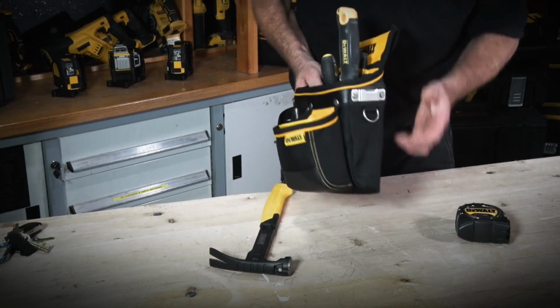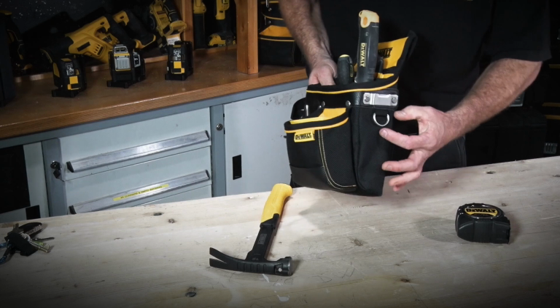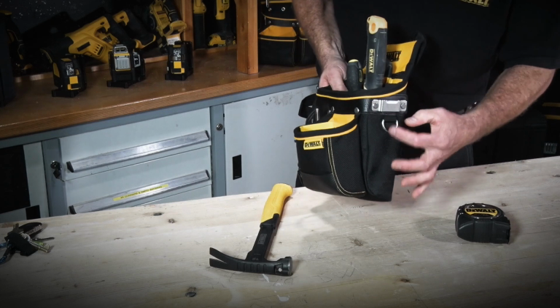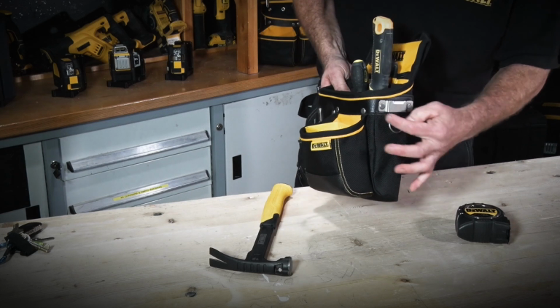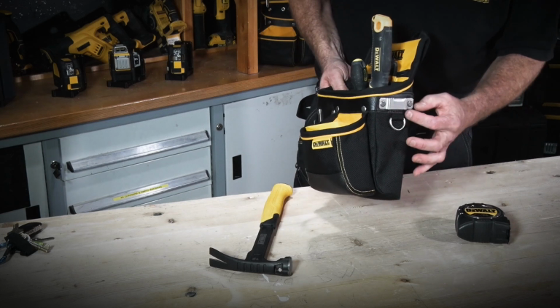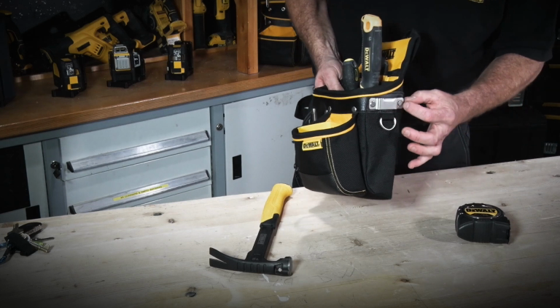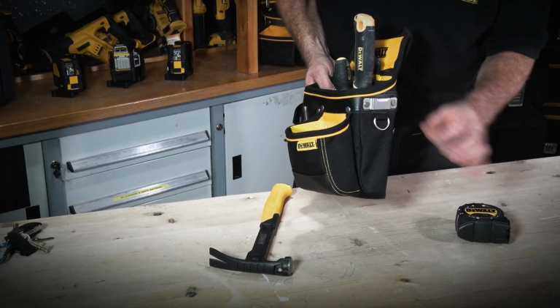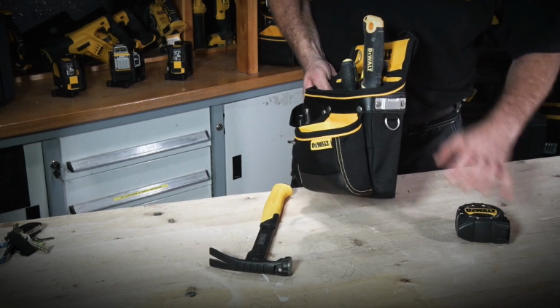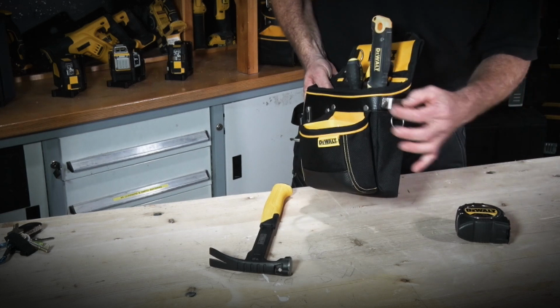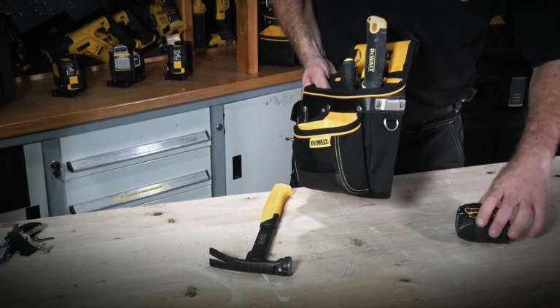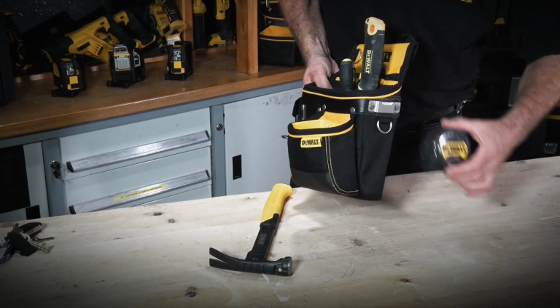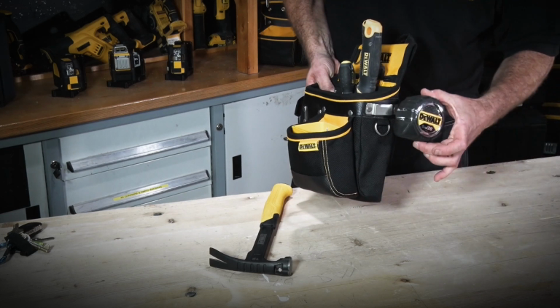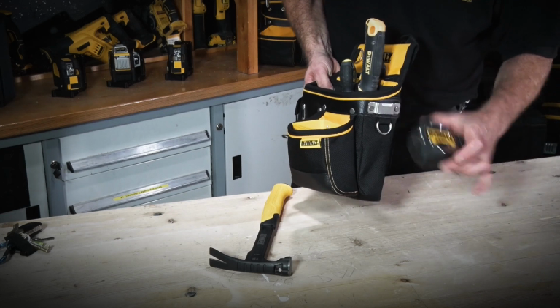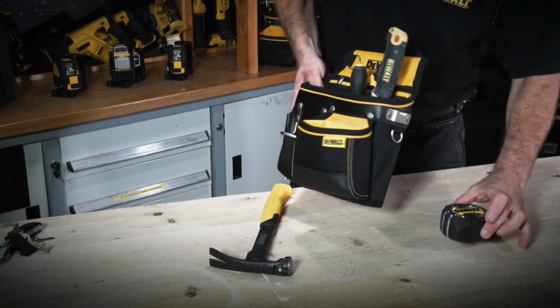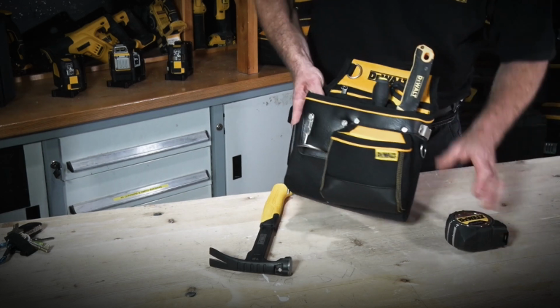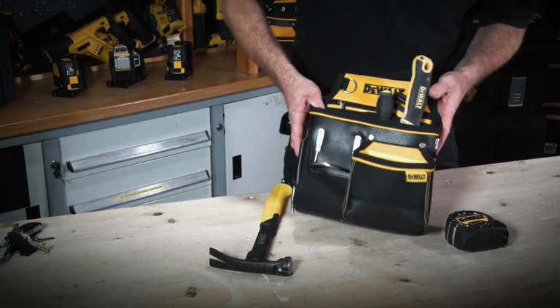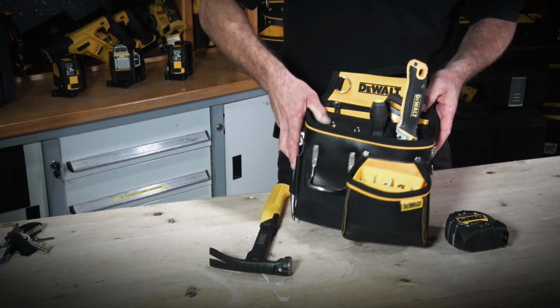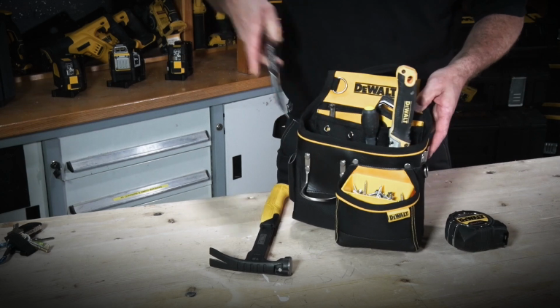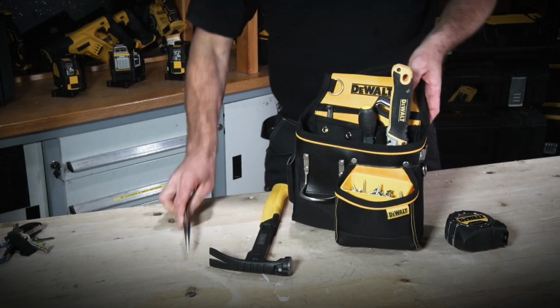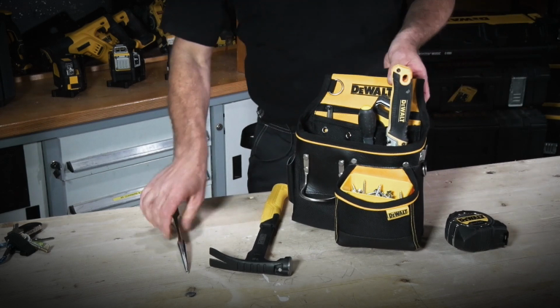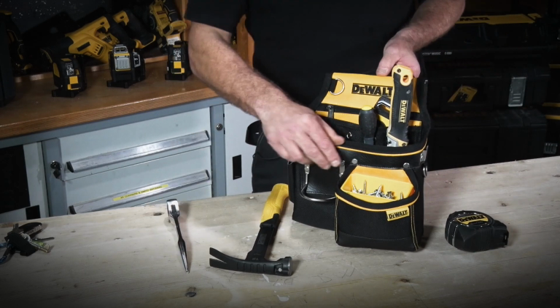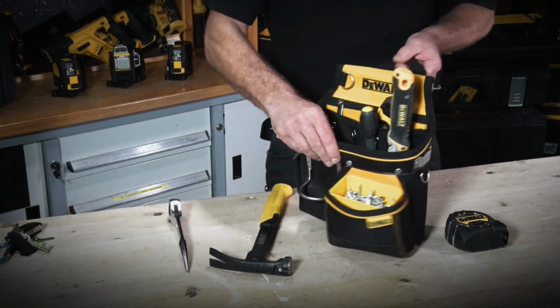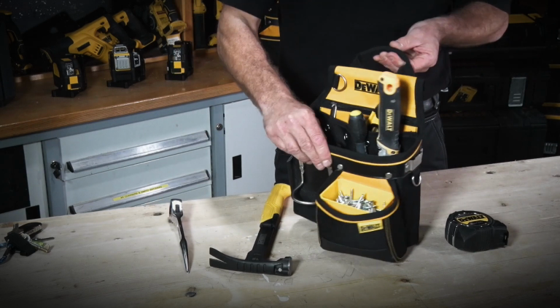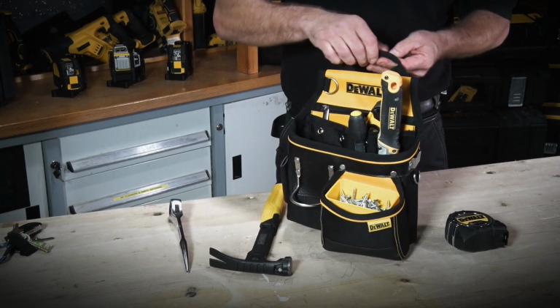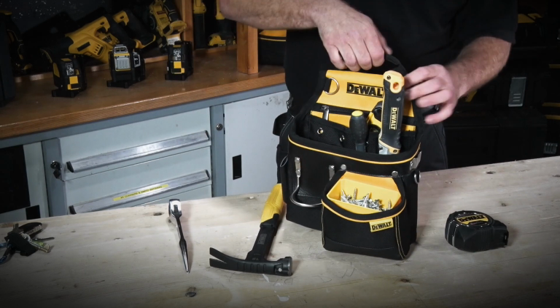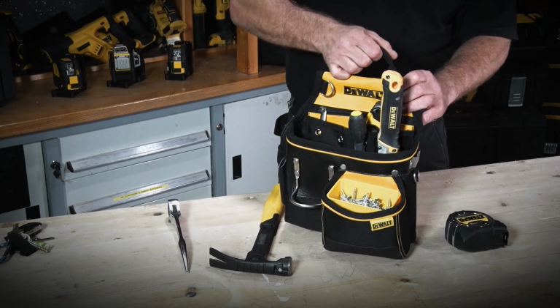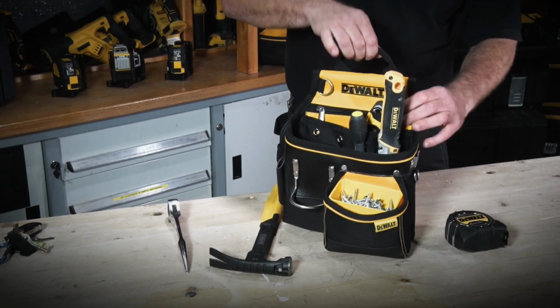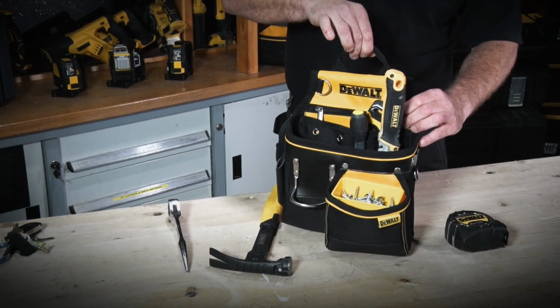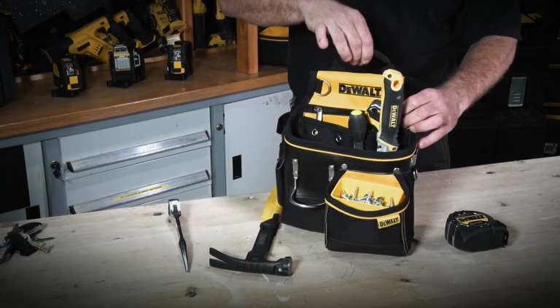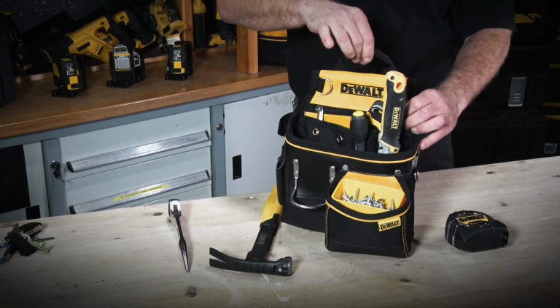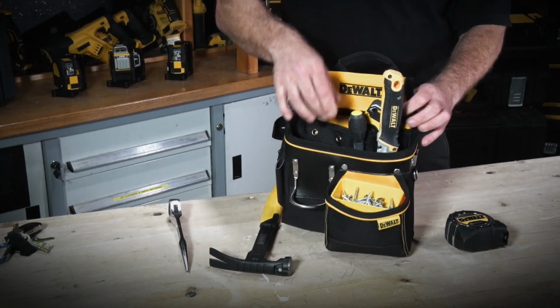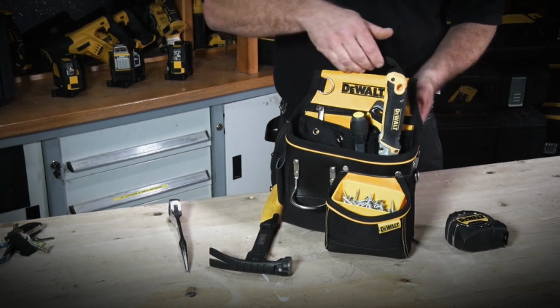On the opposite side we have a standard tape measure holder, so you can clip in there. And on the top here we have a handle, ideal for carrying to and from the job site, in and out of the van.